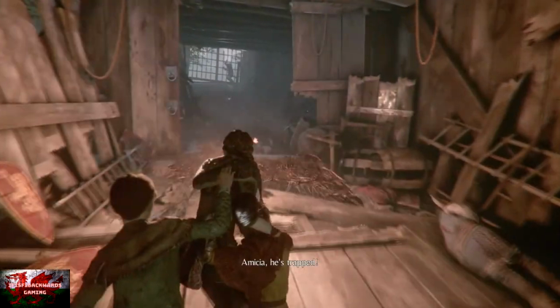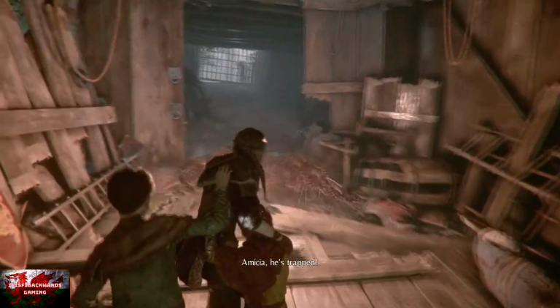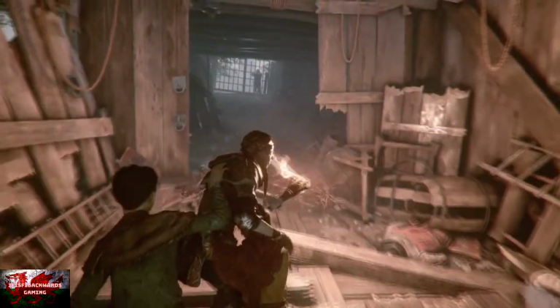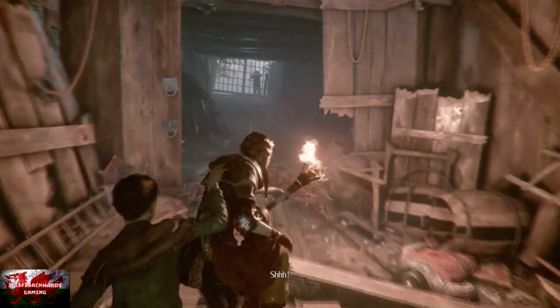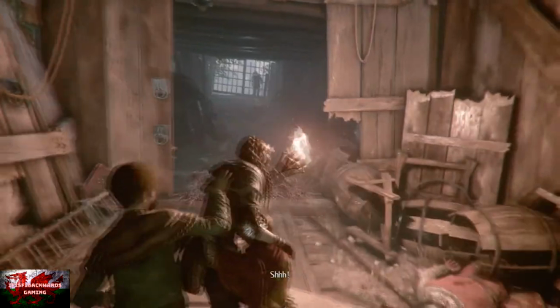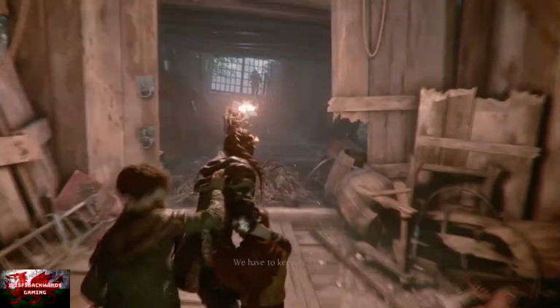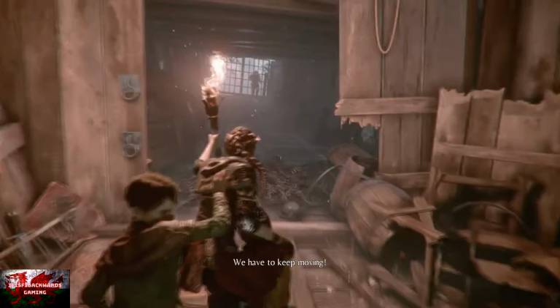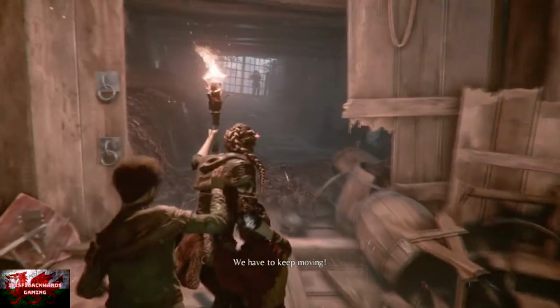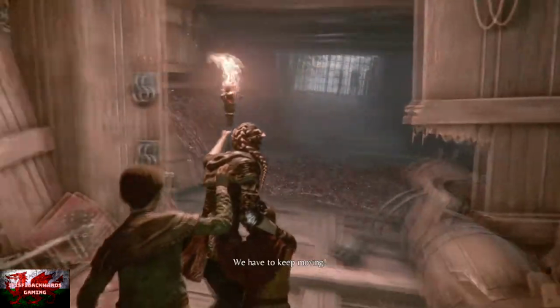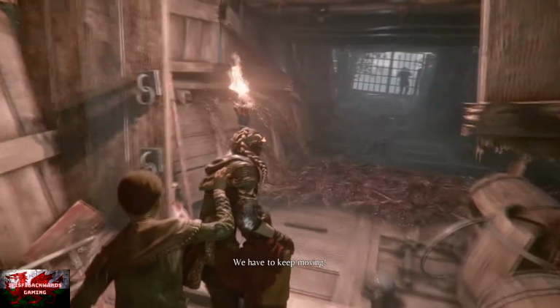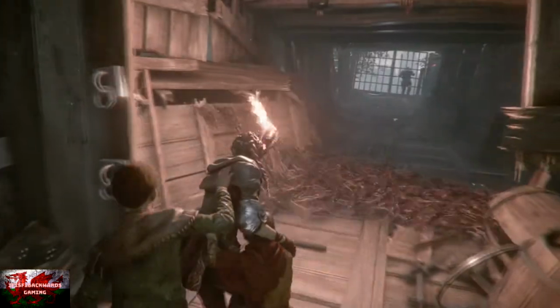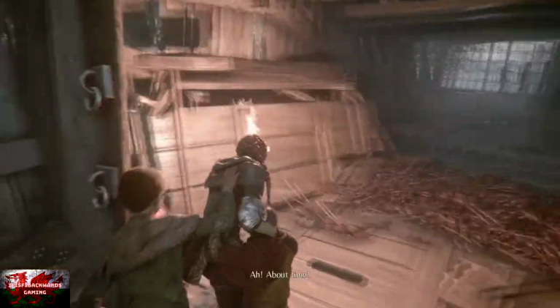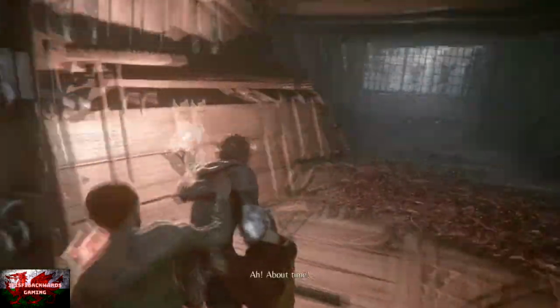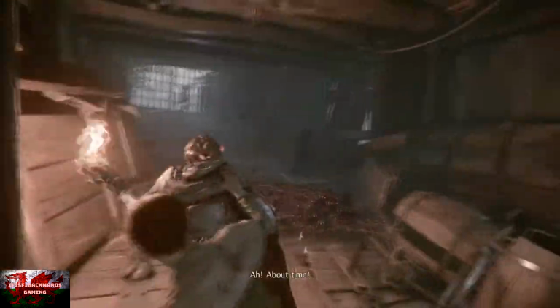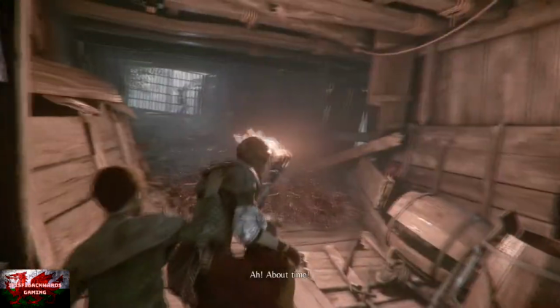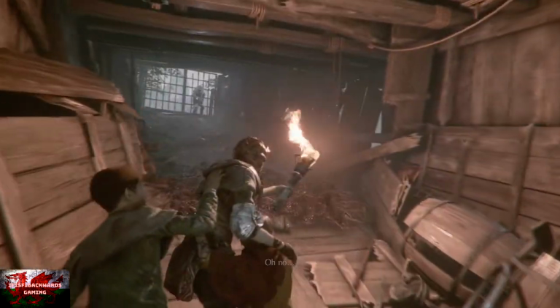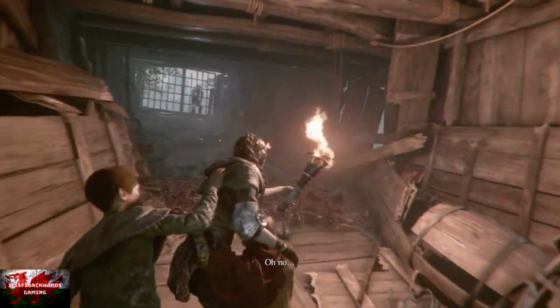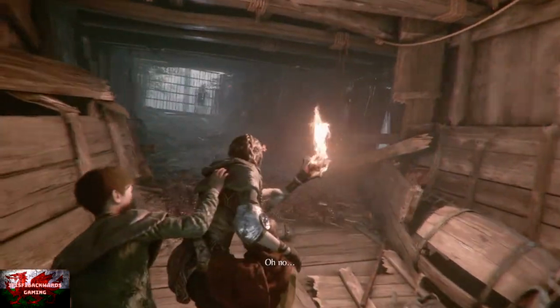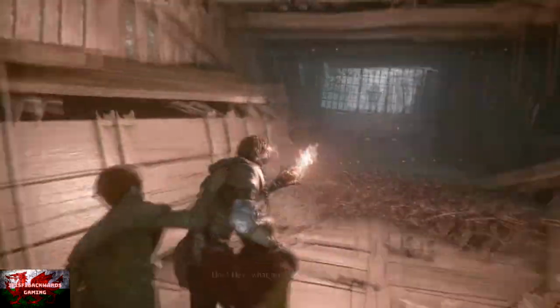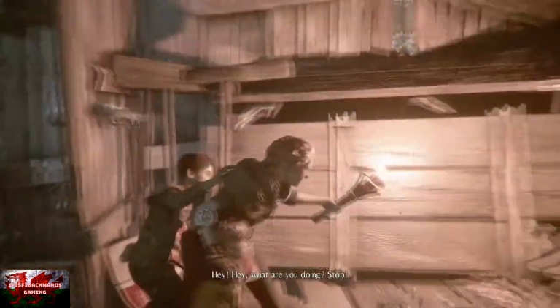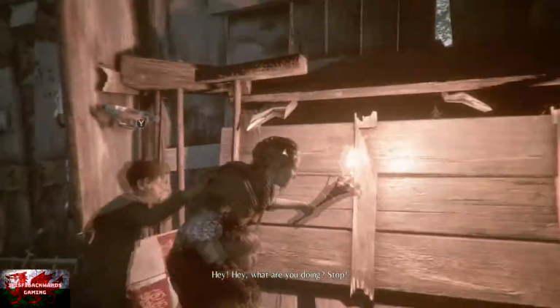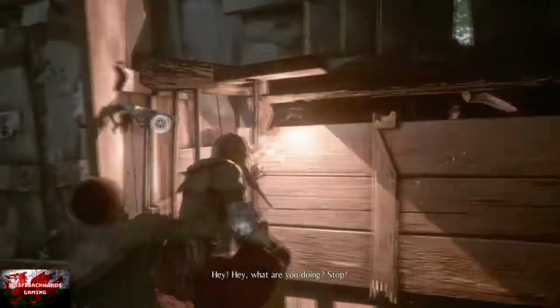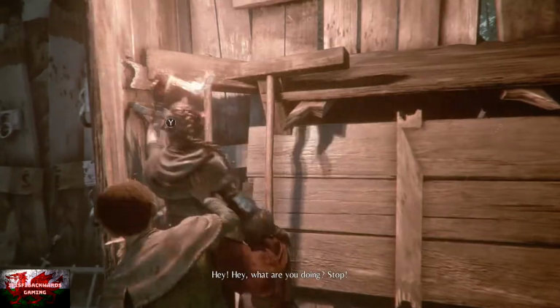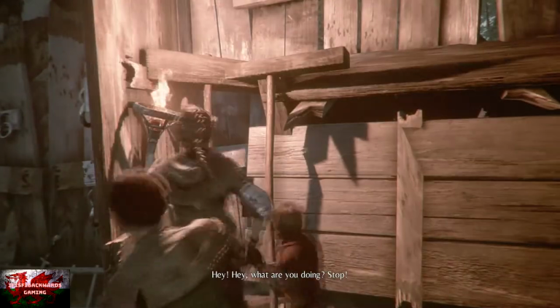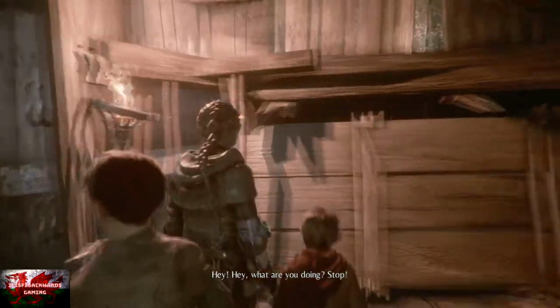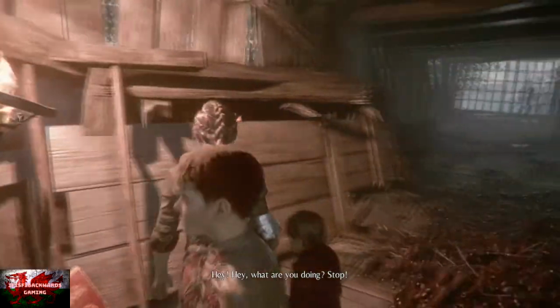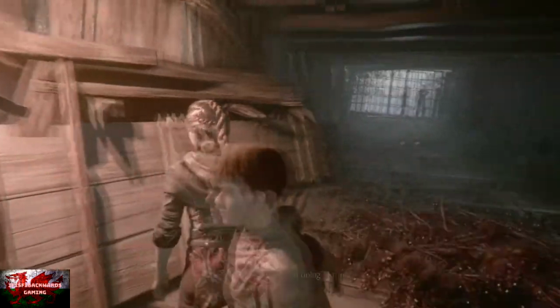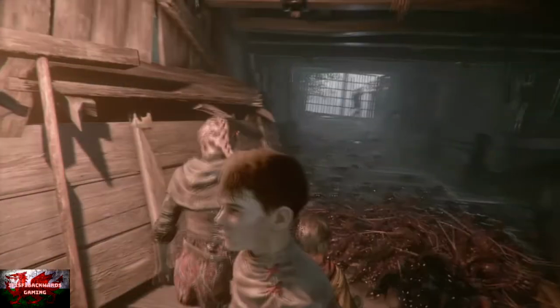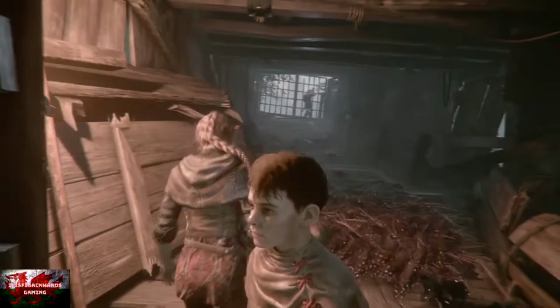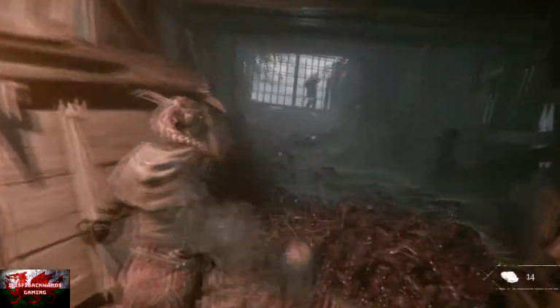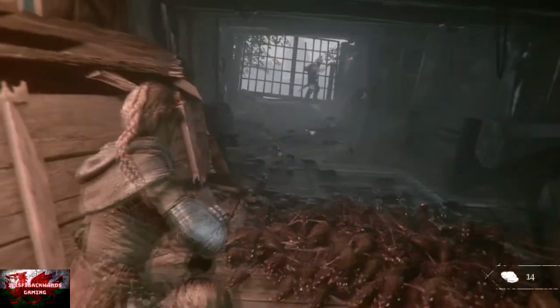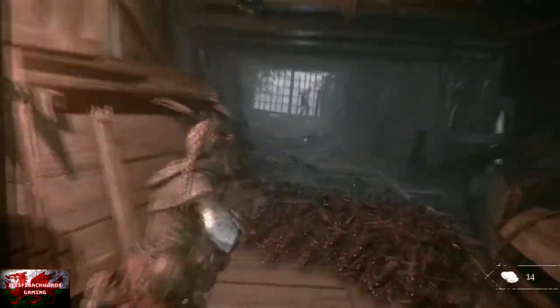Grab a torch on the left wall. As soon as you enter through this bit of door here more rats will appear, but put your torch down just on the left and then go ahead and get an Ignifer out.